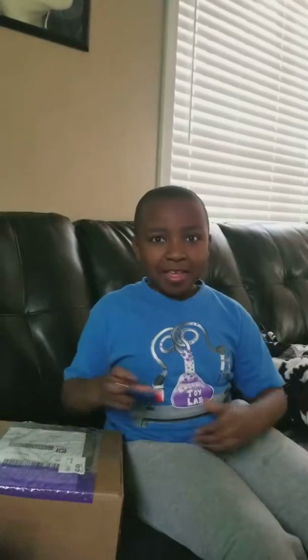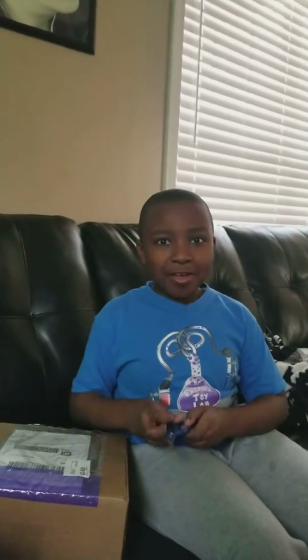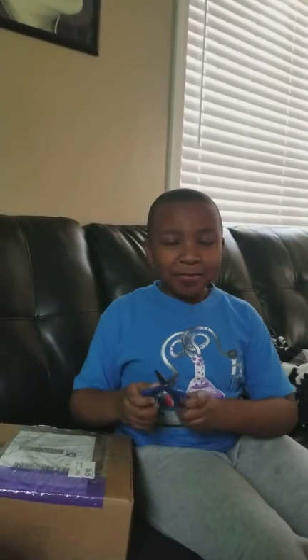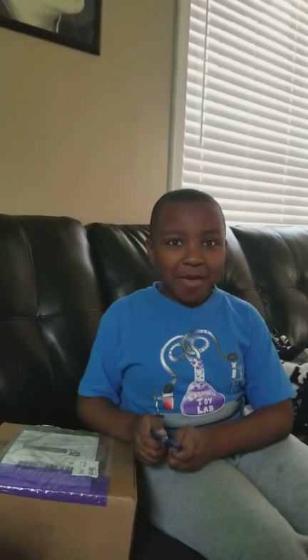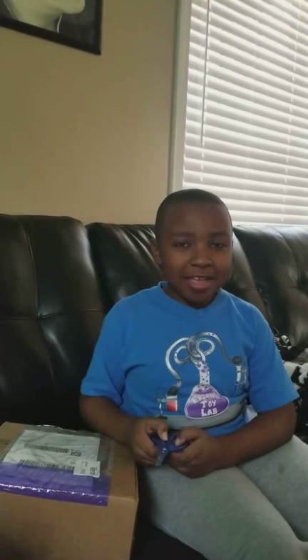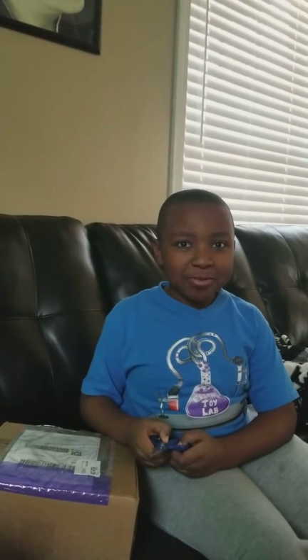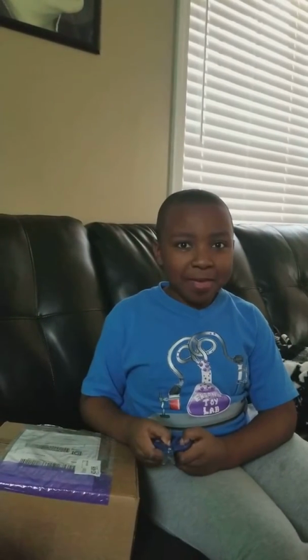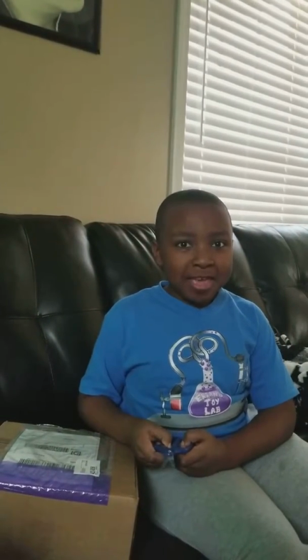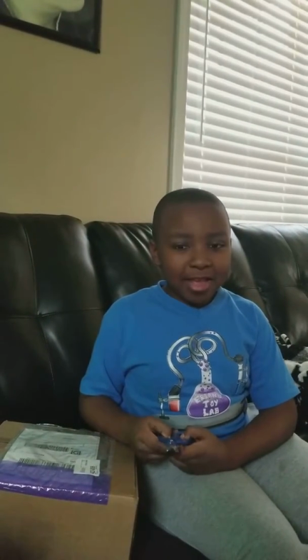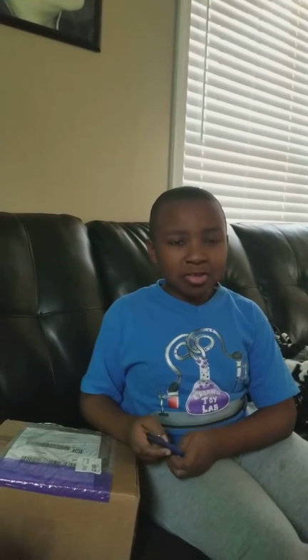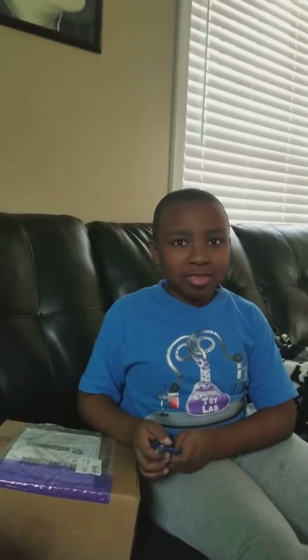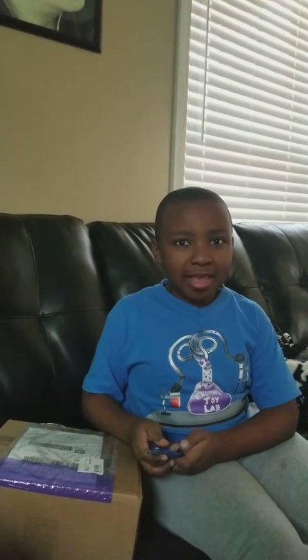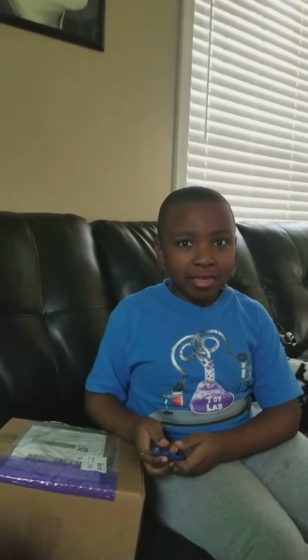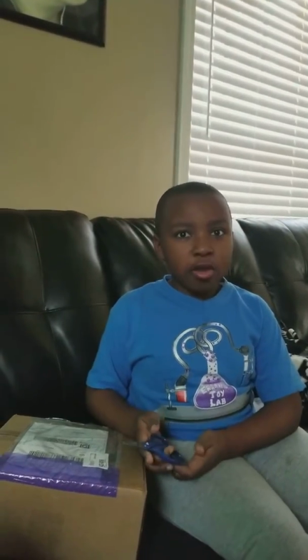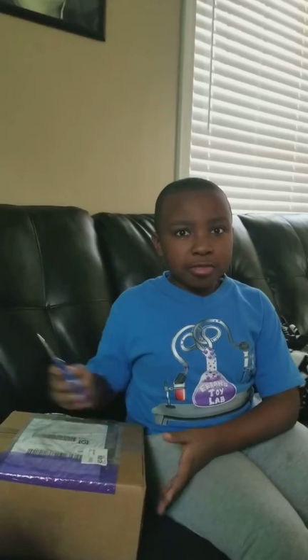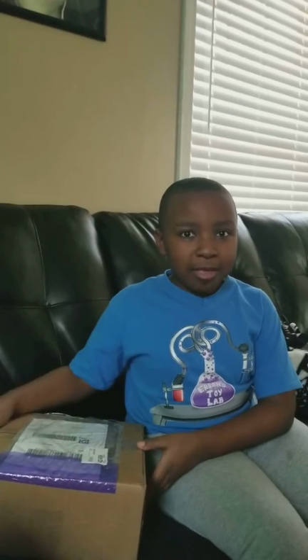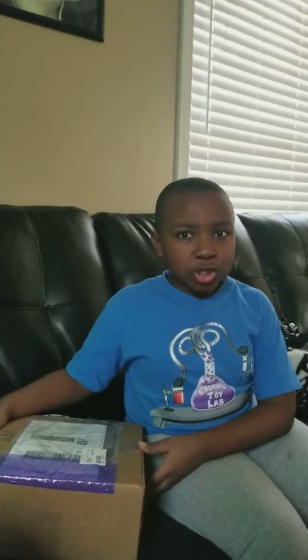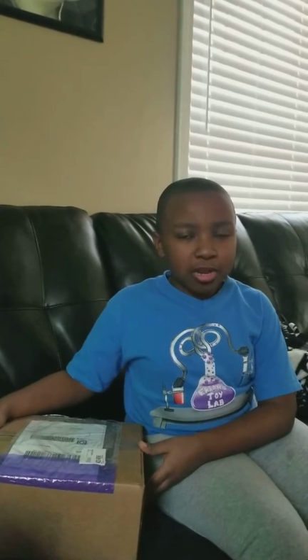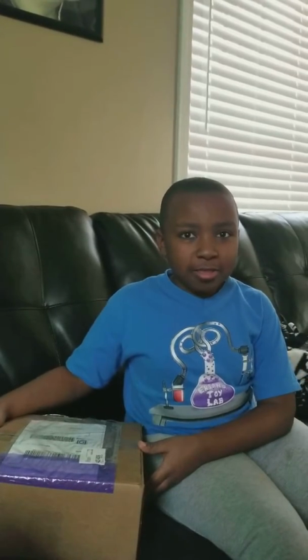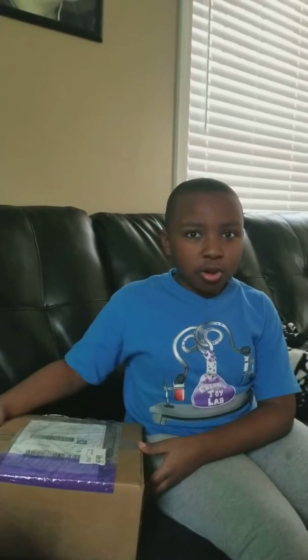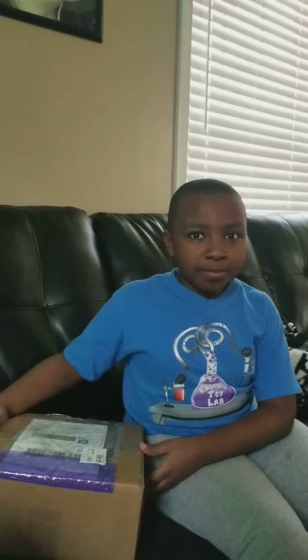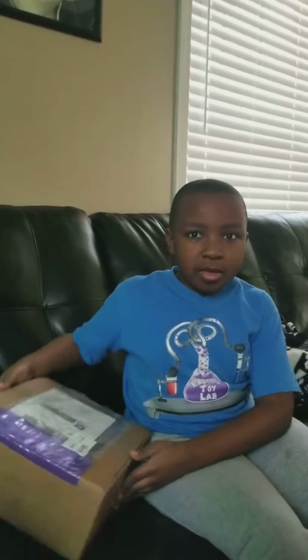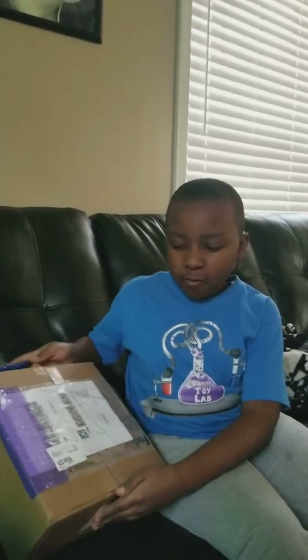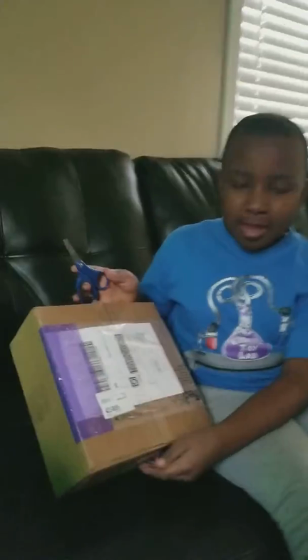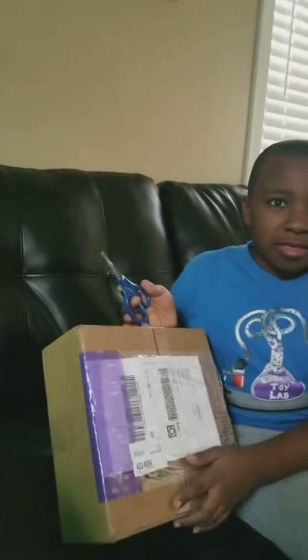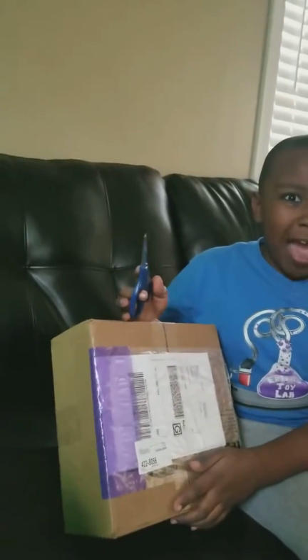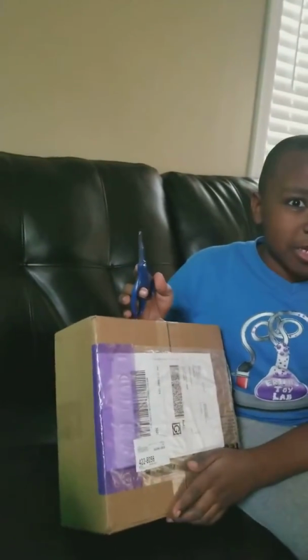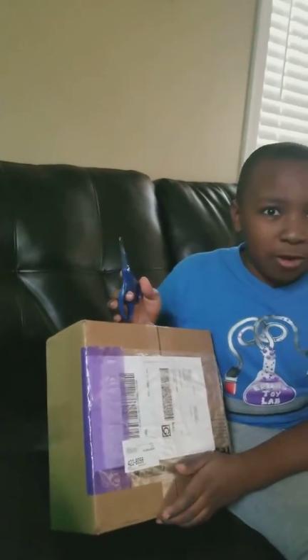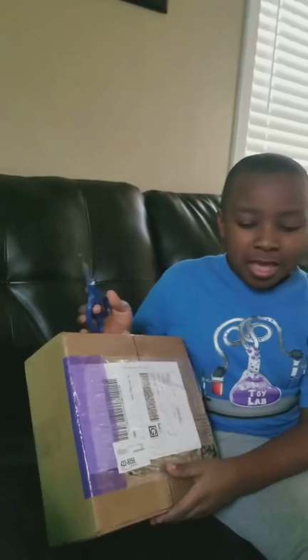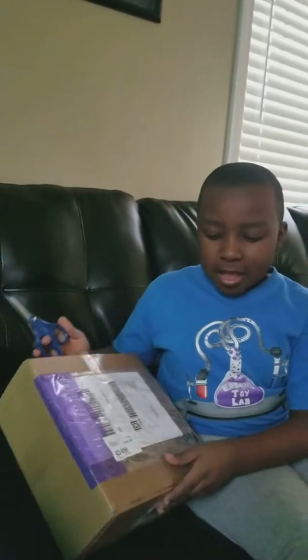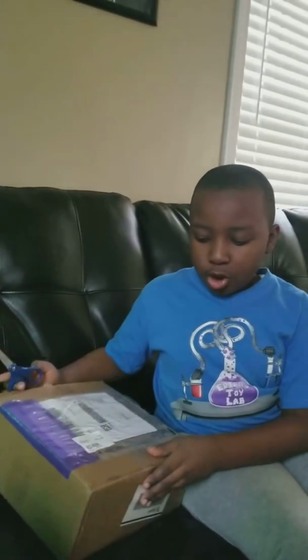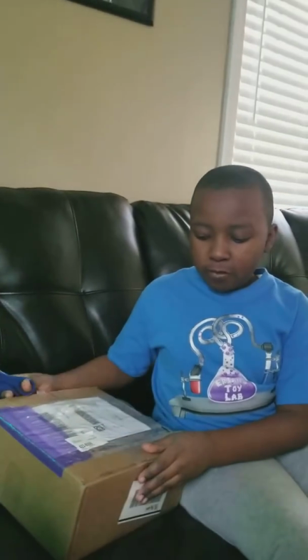Hello guys and welcome back to Aaron's Toilet. Today I just wanted to say thank you to stickbotcentral on Instagram for sending me this package — I won it in their giveaway.